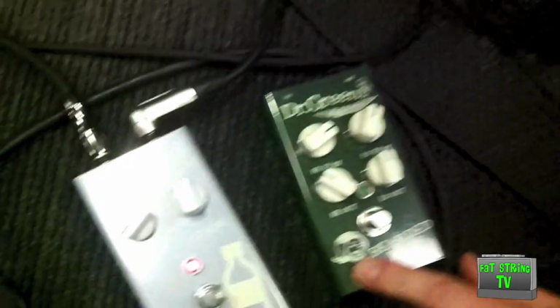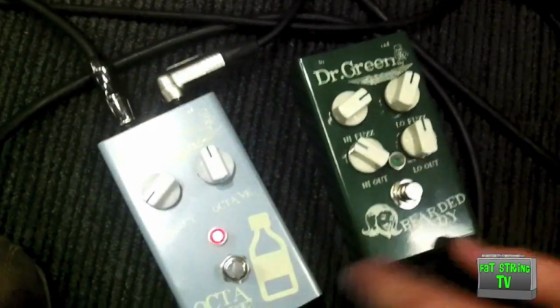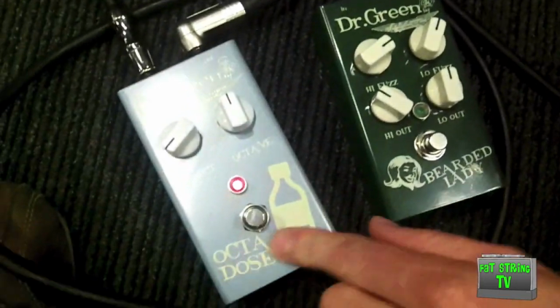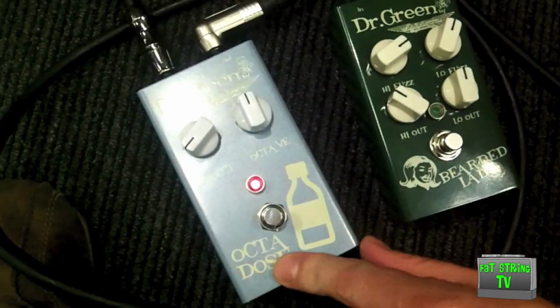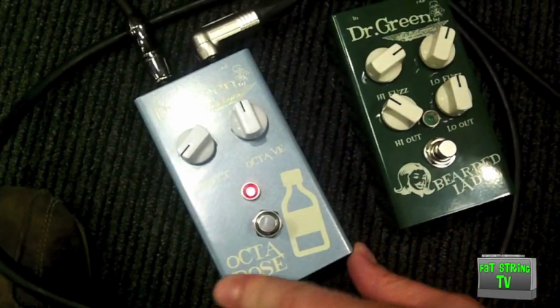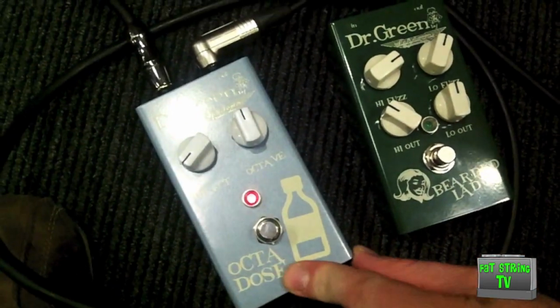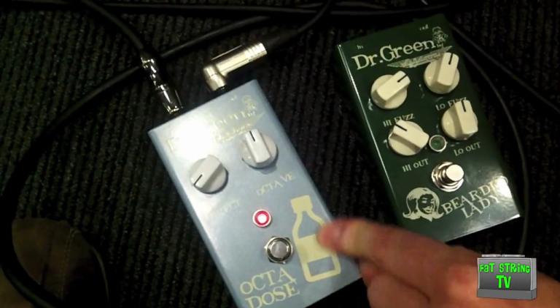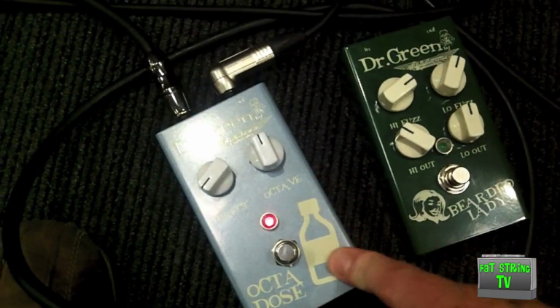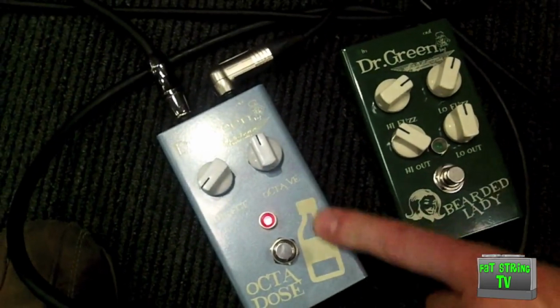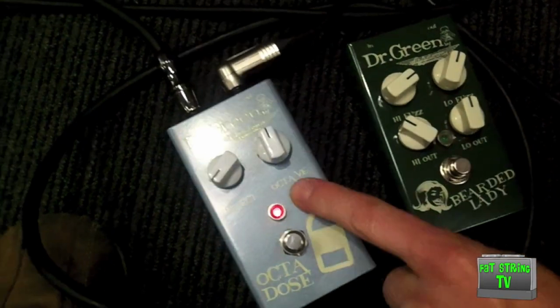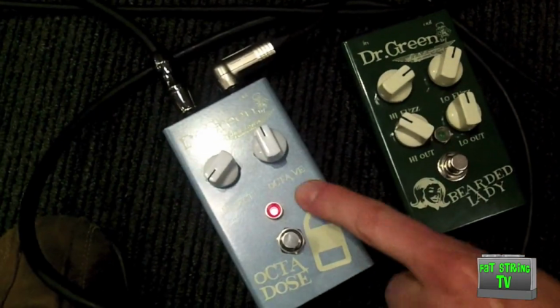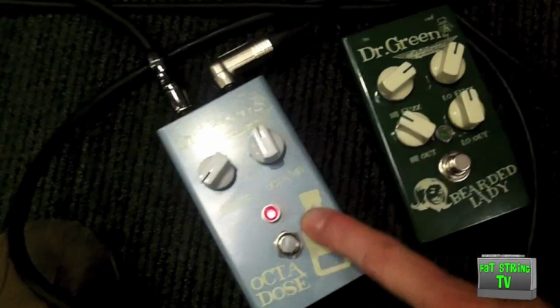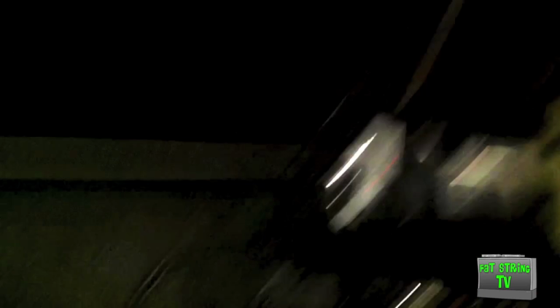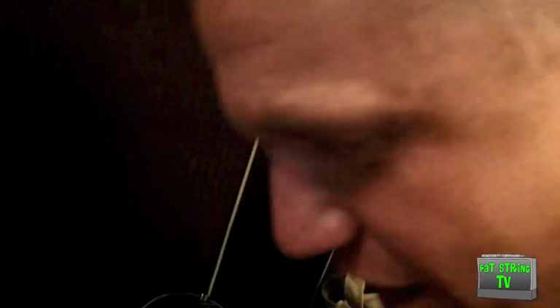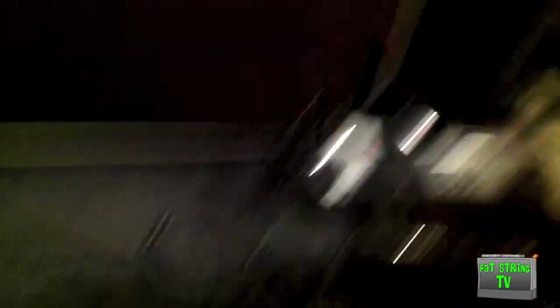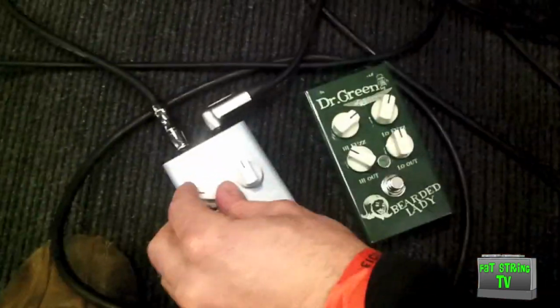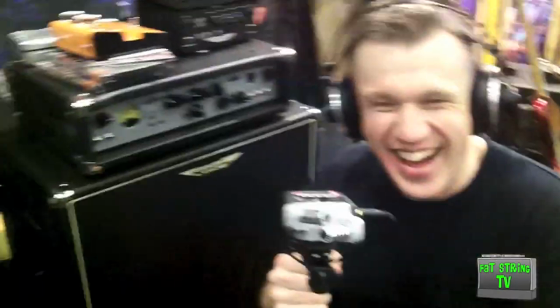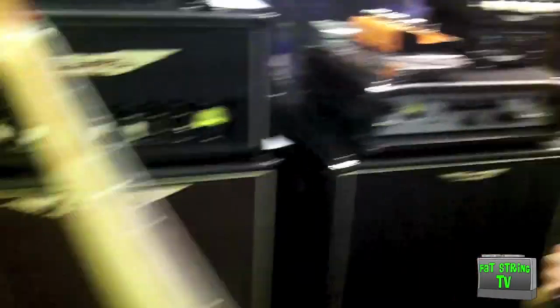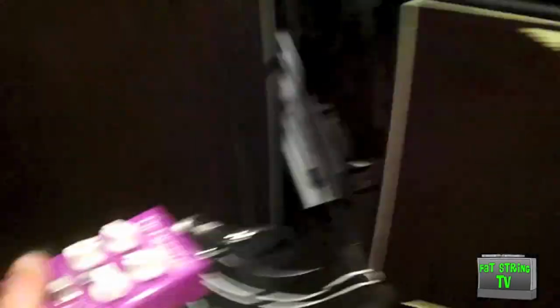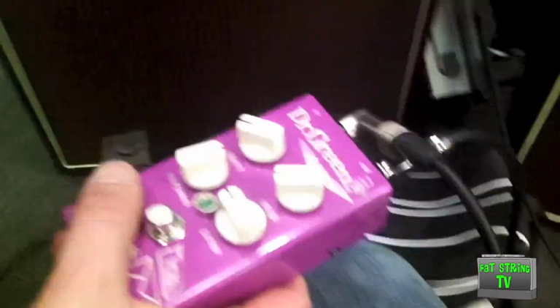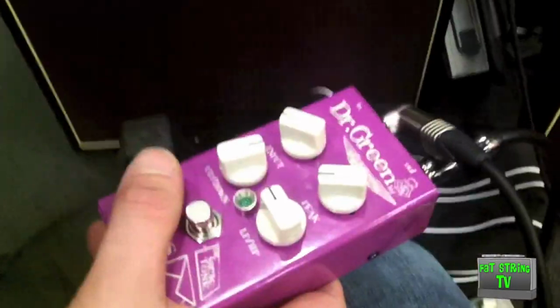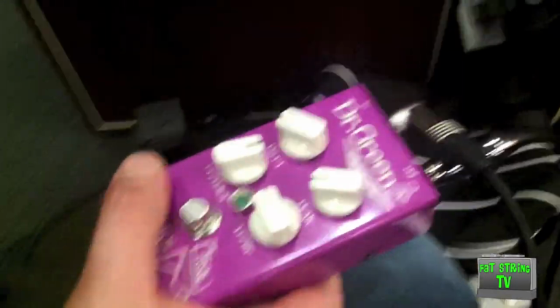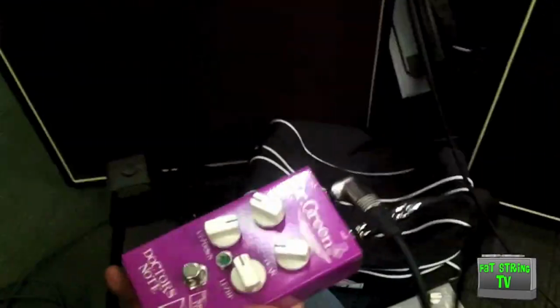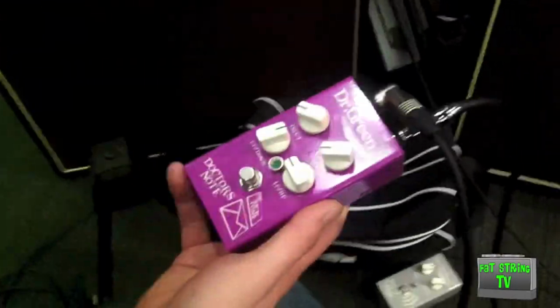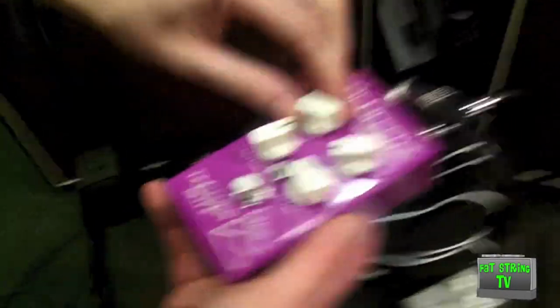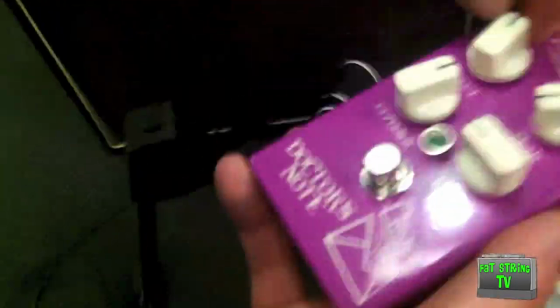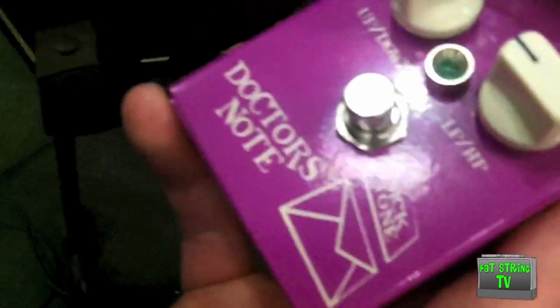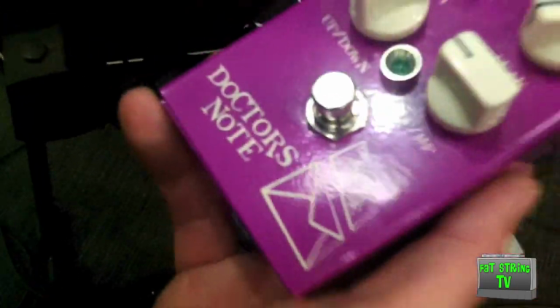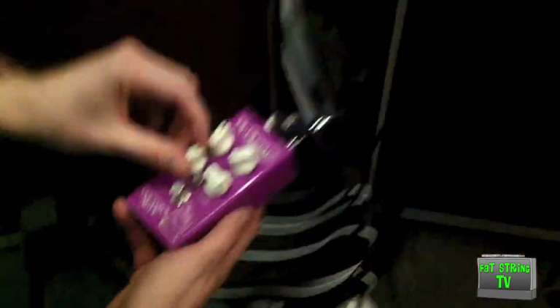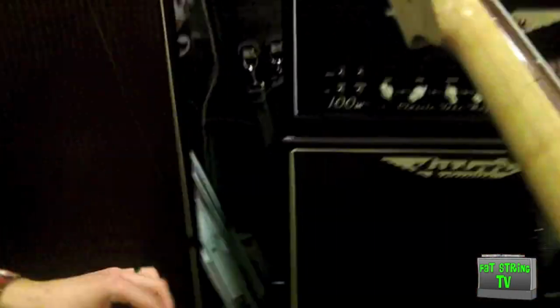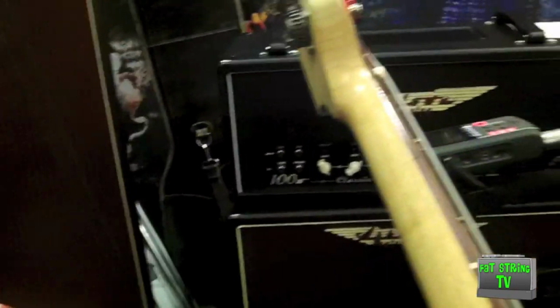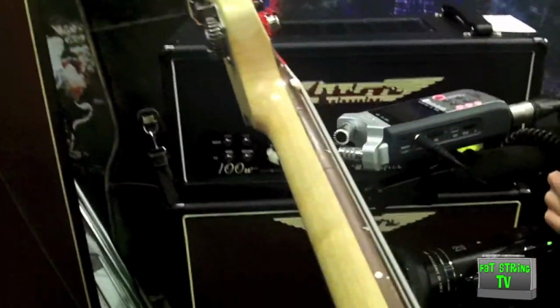So we're going to have the Octavar — comes with a little medicine bottle thing and two knobs. We're going to go for an envelope filter which is called the Doctor's Note.